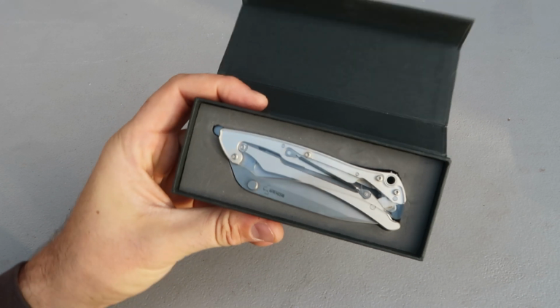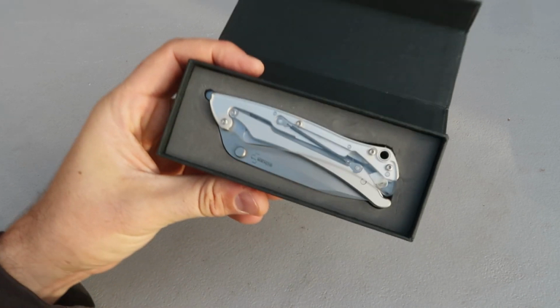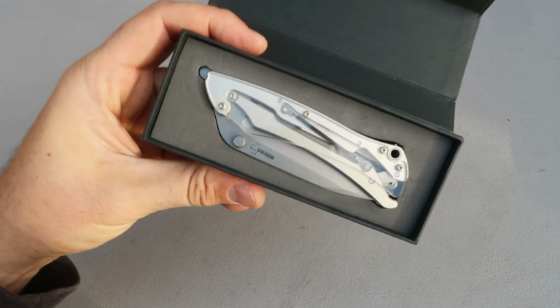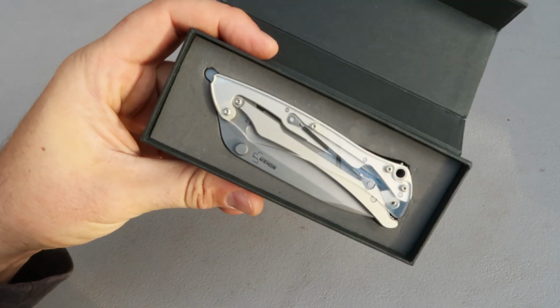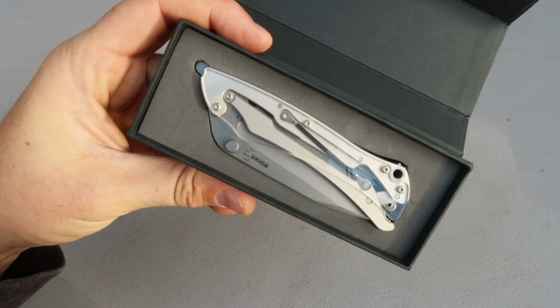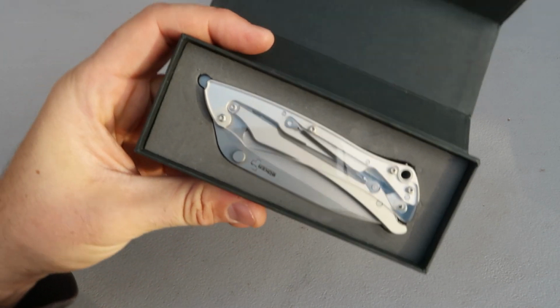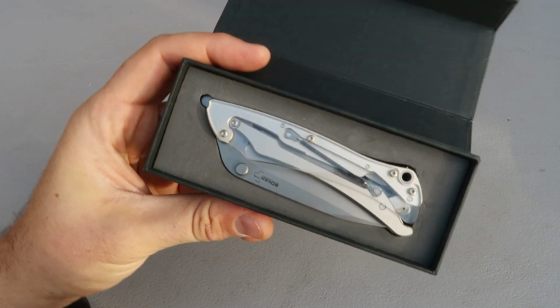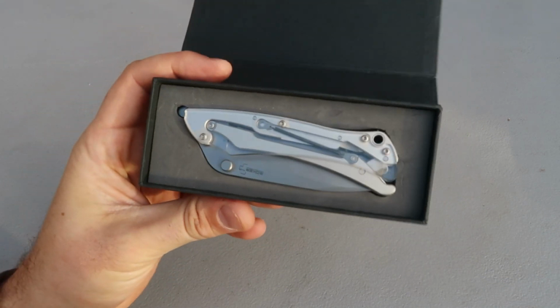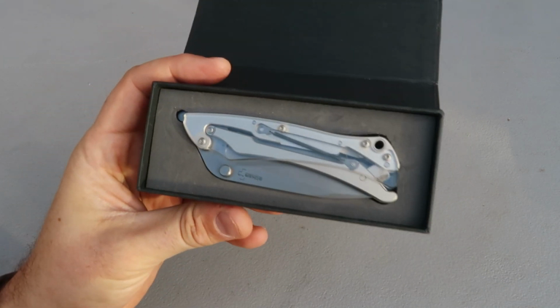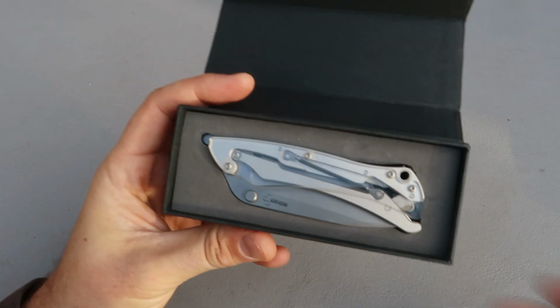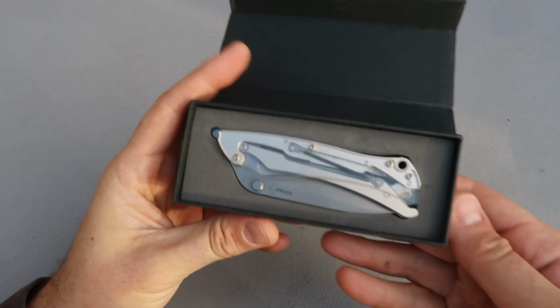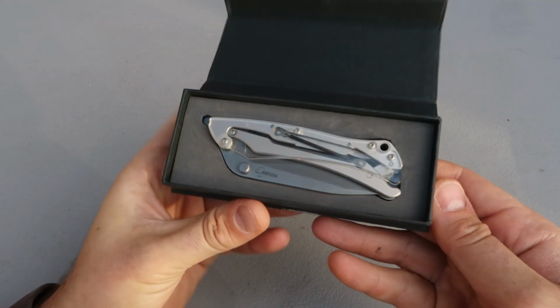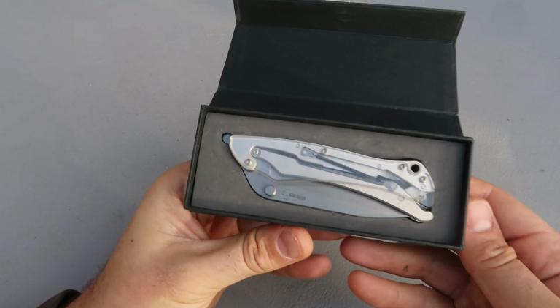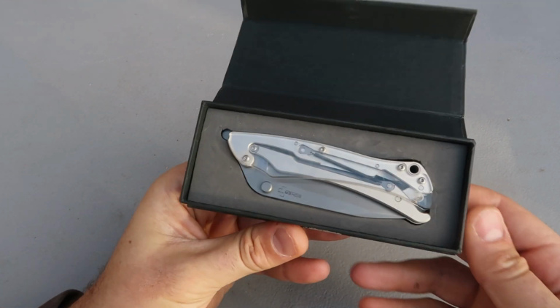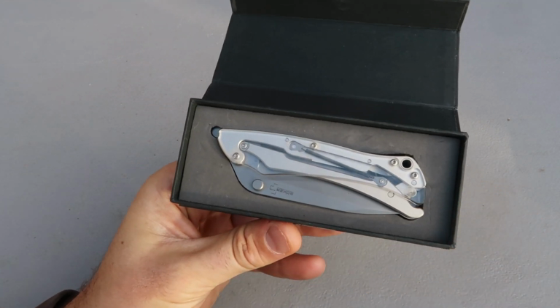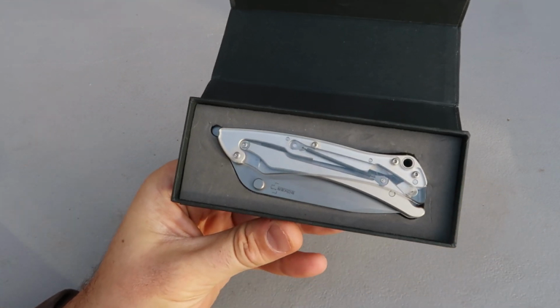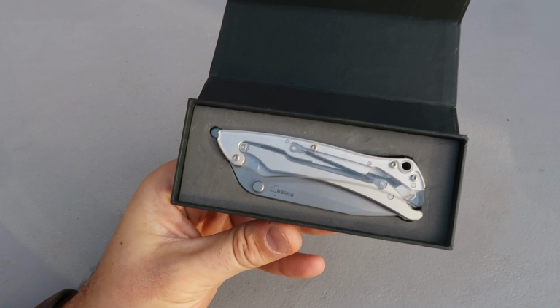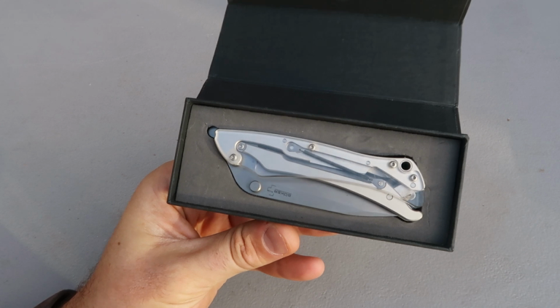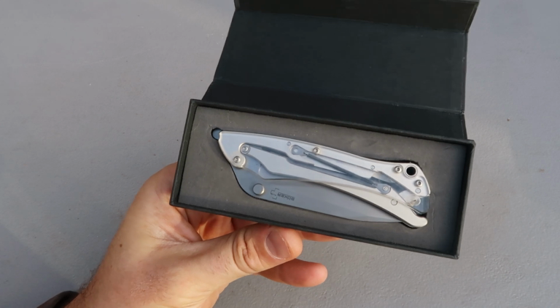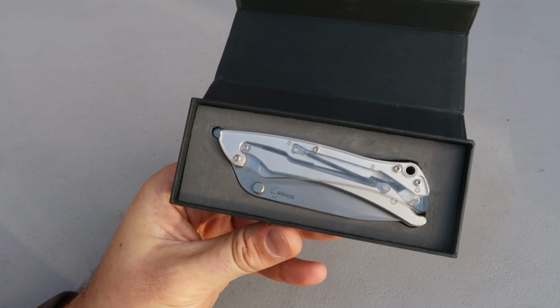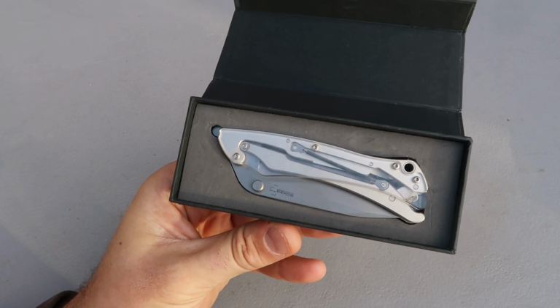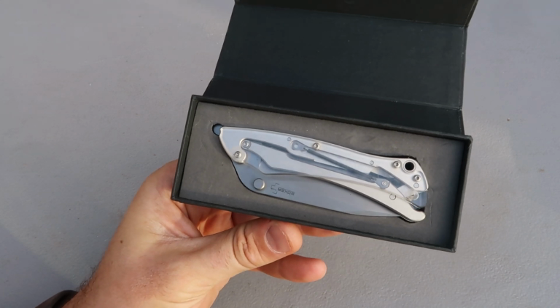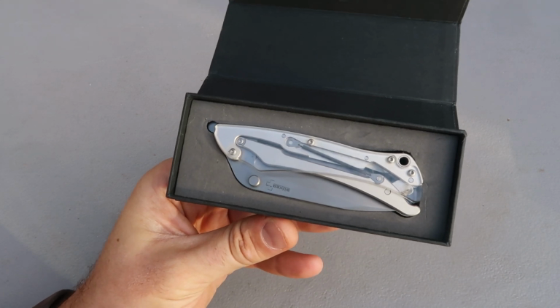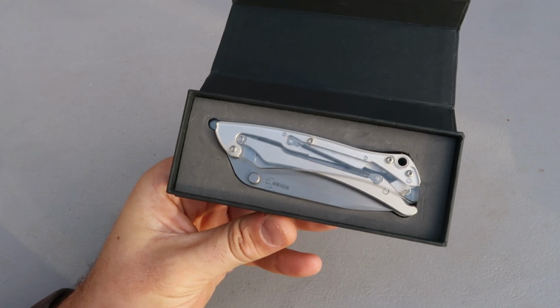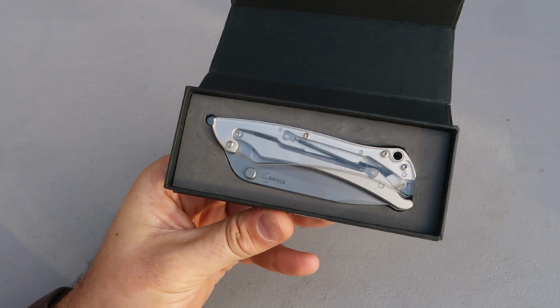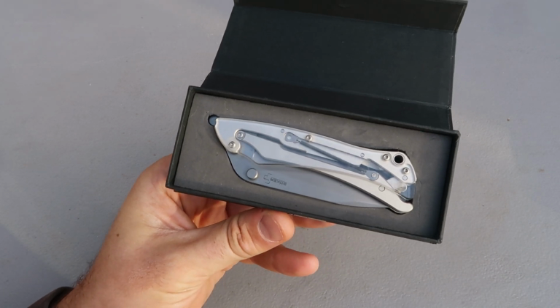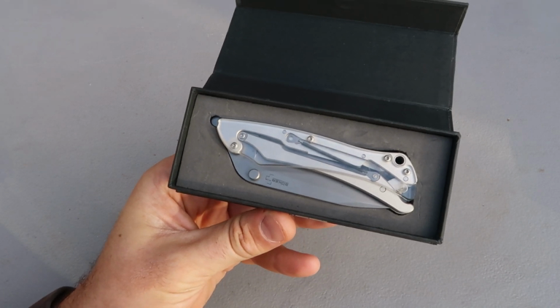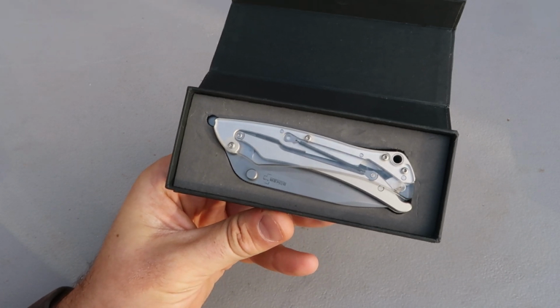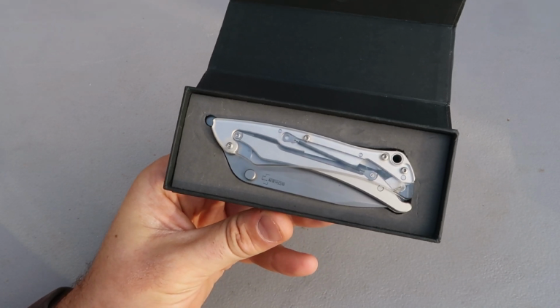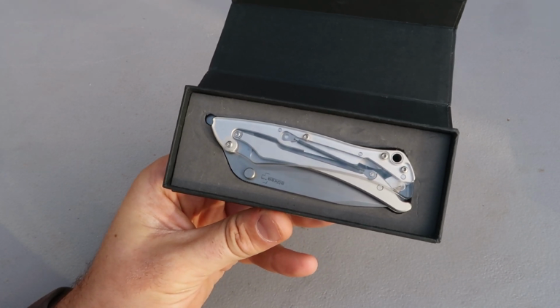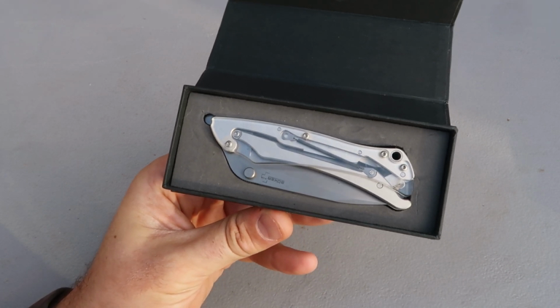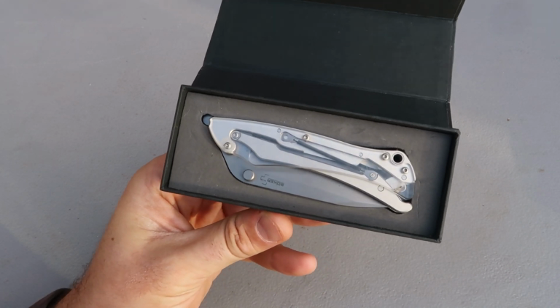JJ Hawk is definitely an amazing designer. Some of his knives go for a couple of thousand dollars or more, depending on how rare they are.